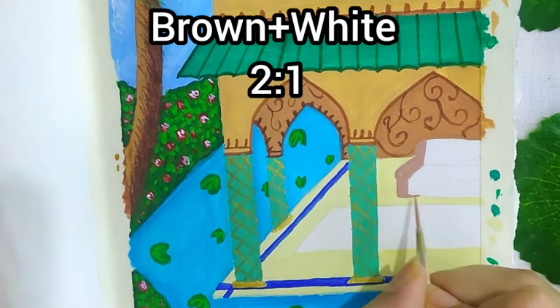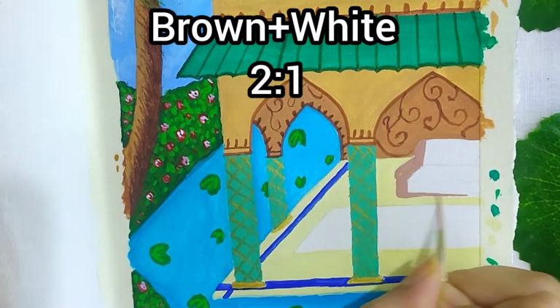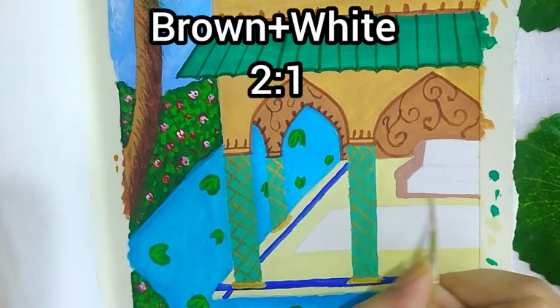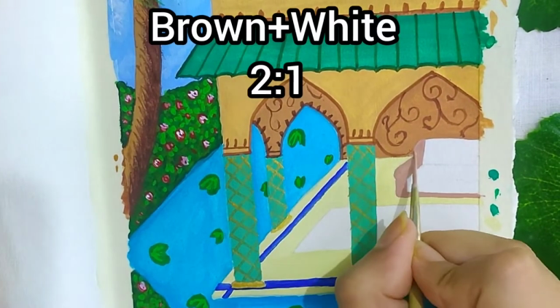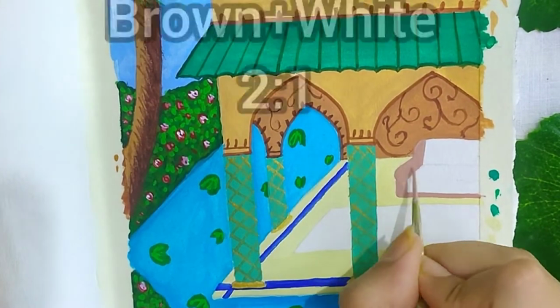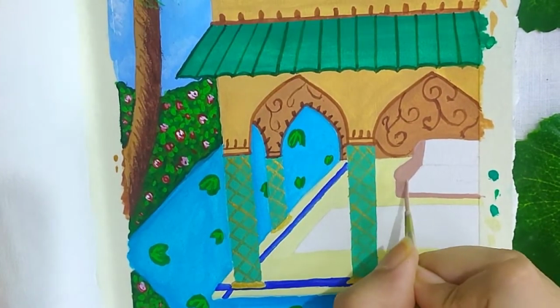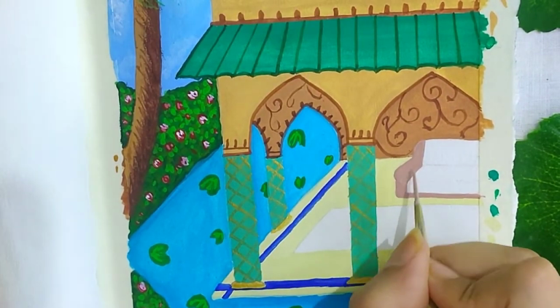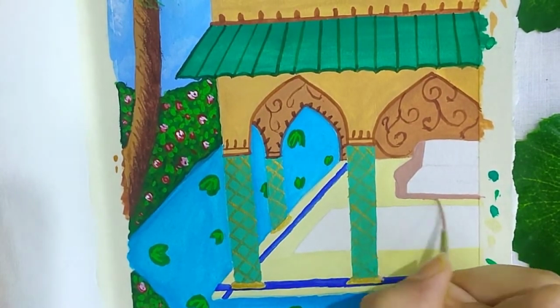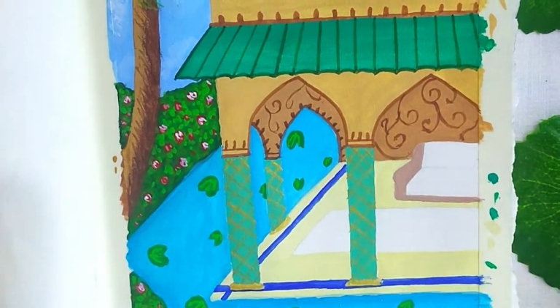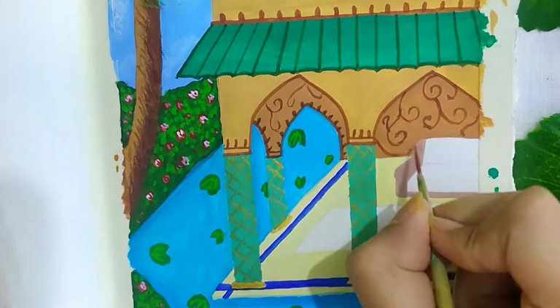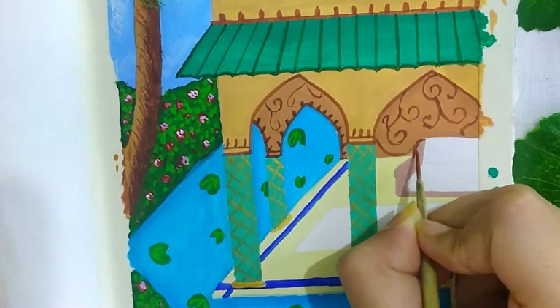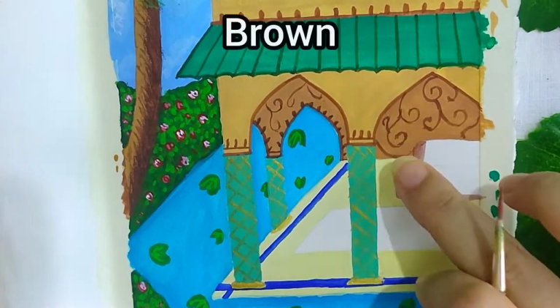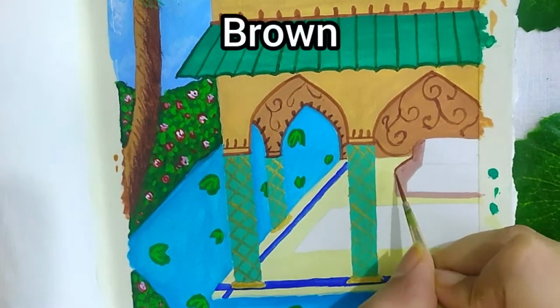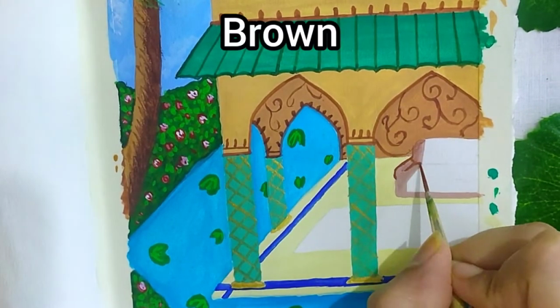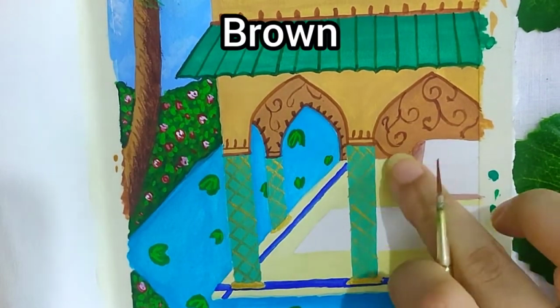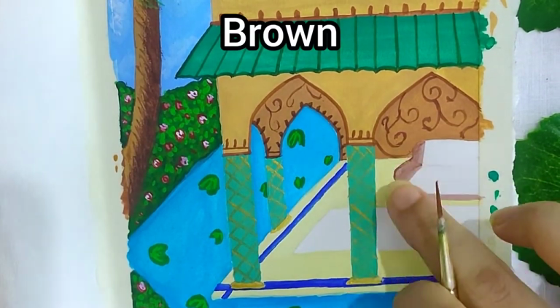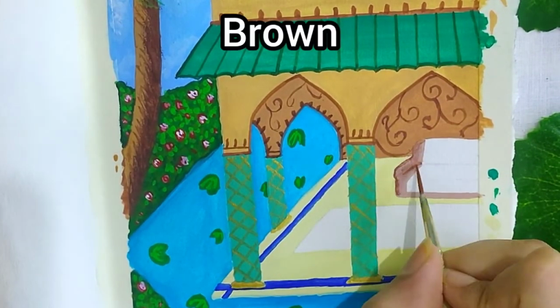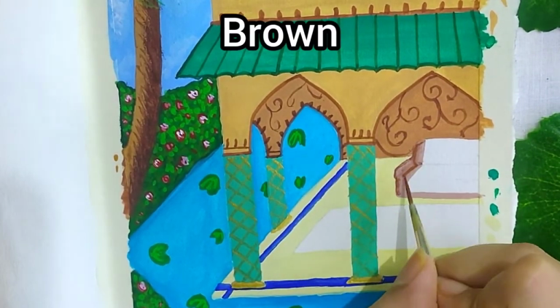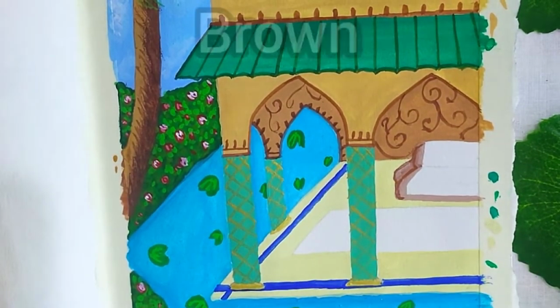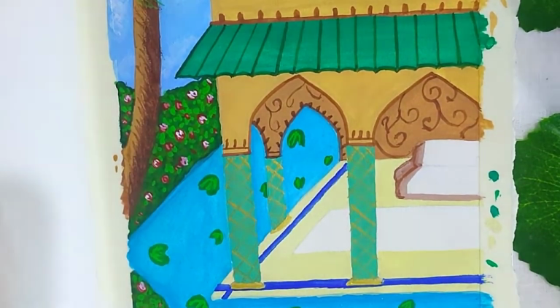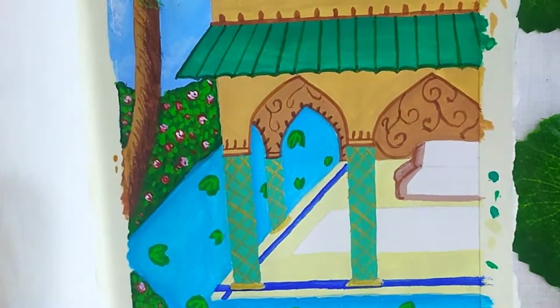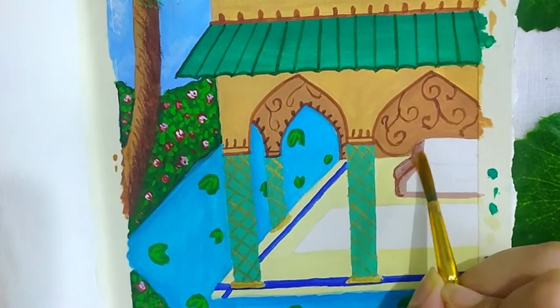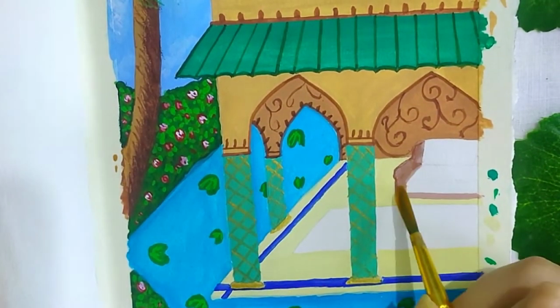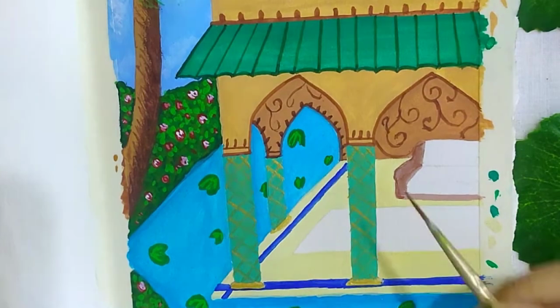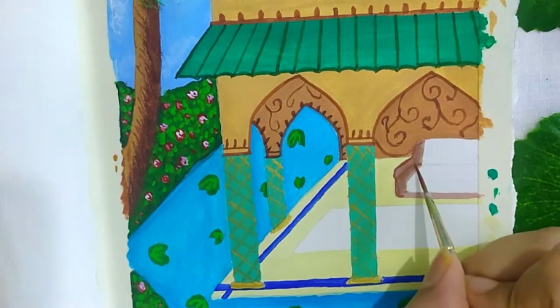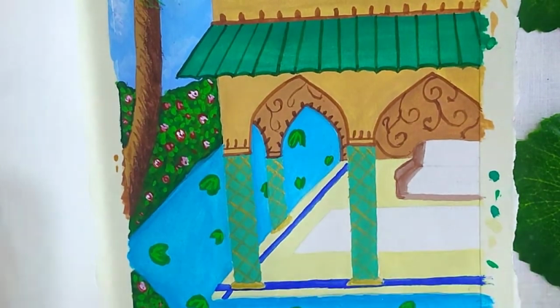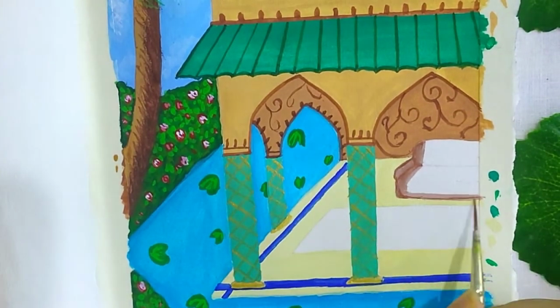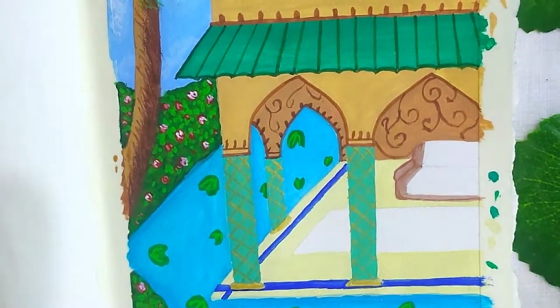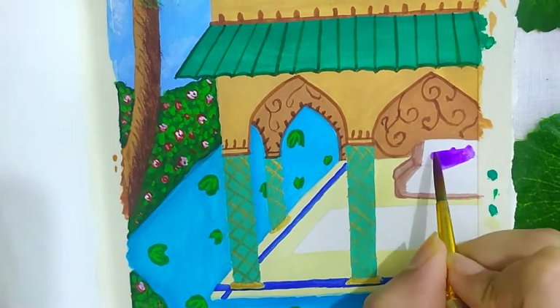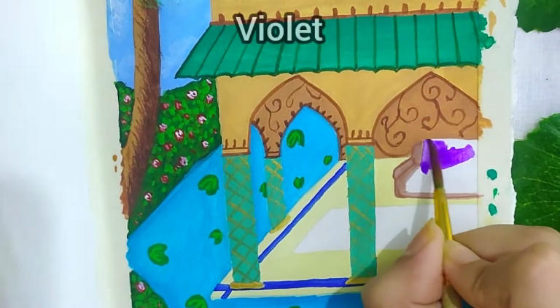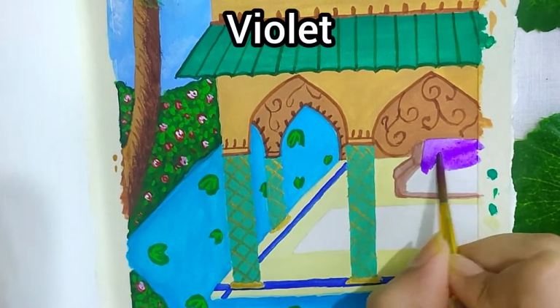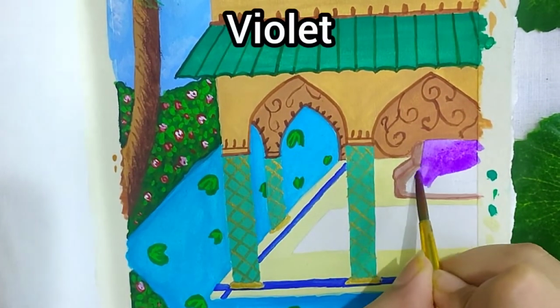For the sofa, I am using a mixture of brown and white in the ratio 2:1. Some details in it with brown, and I blended them using my fingers and a dry brush.